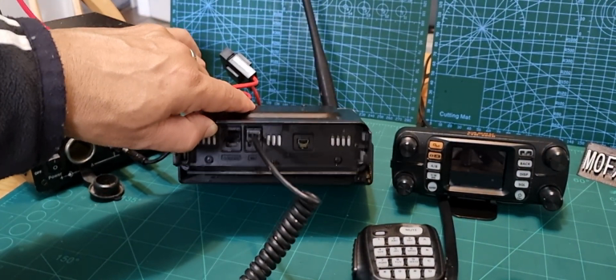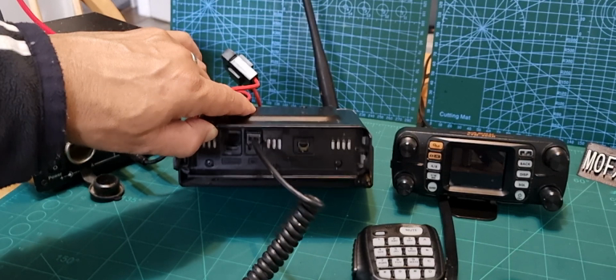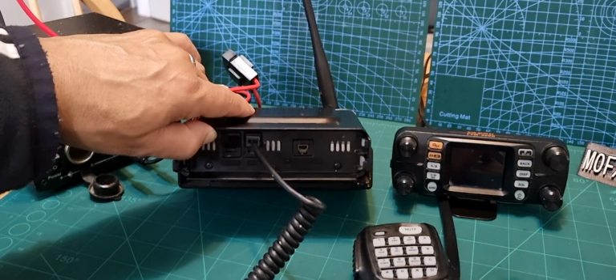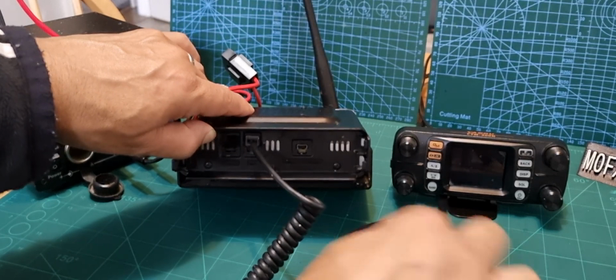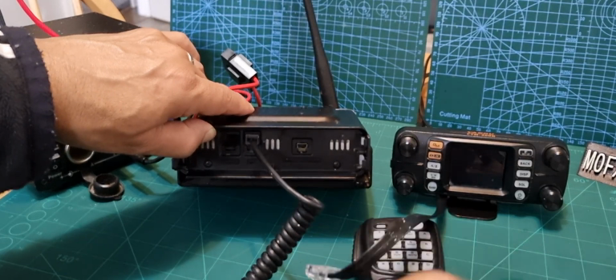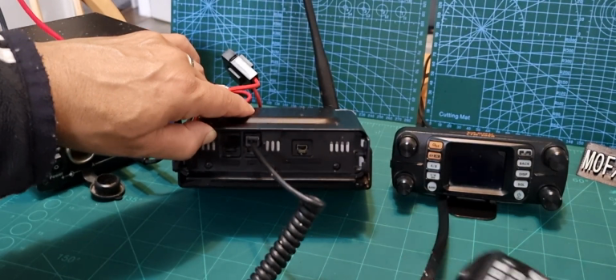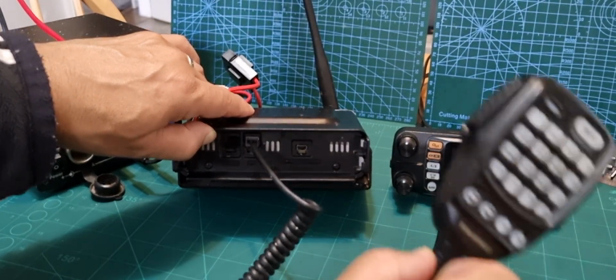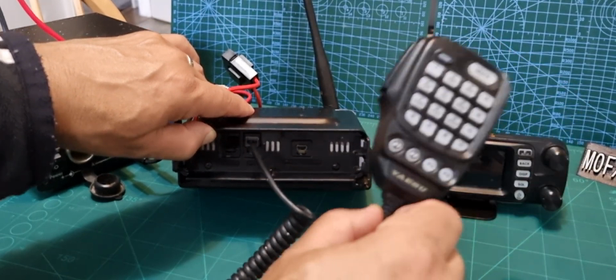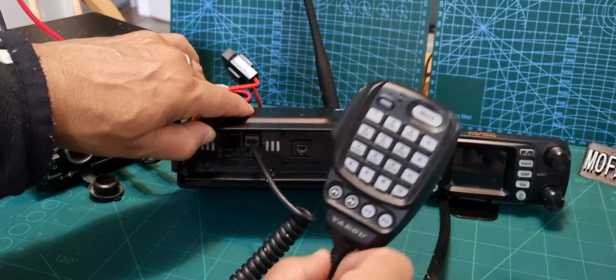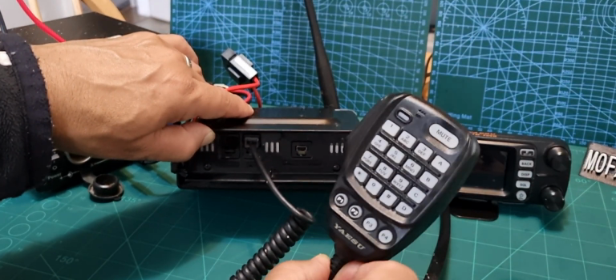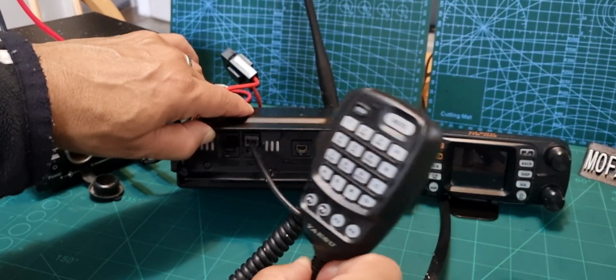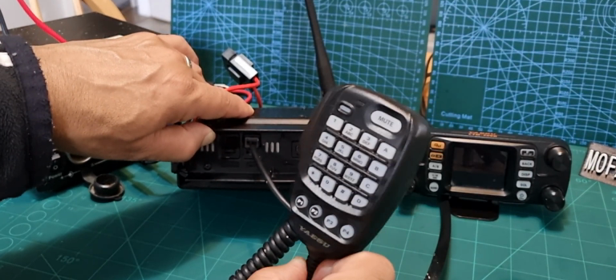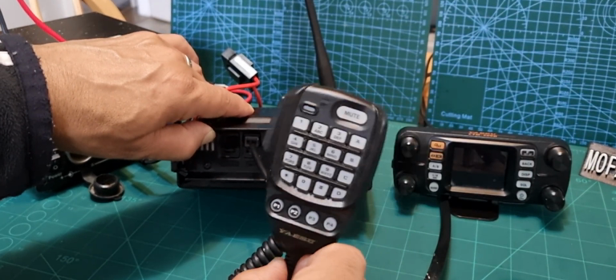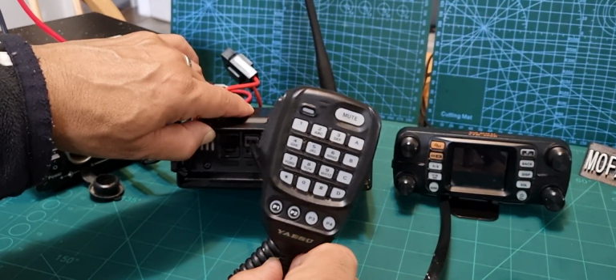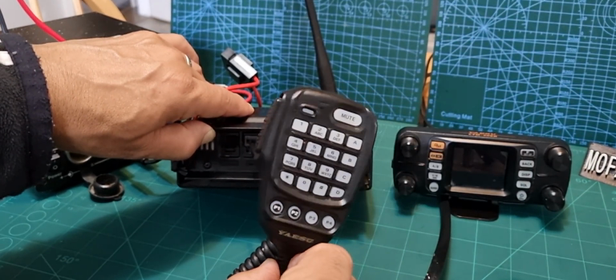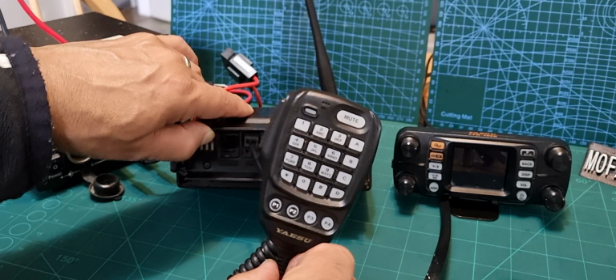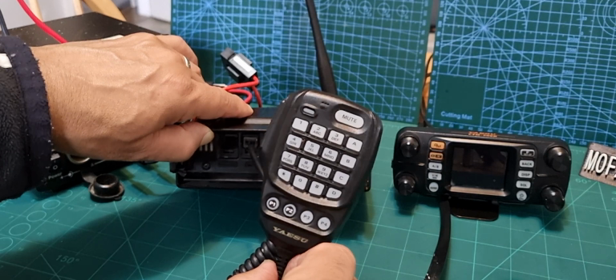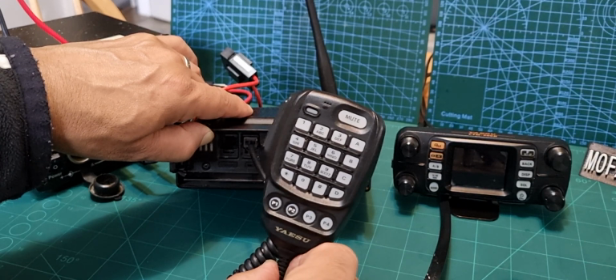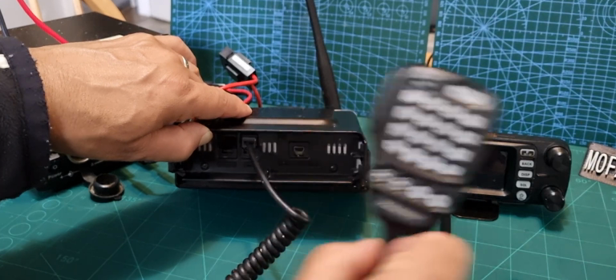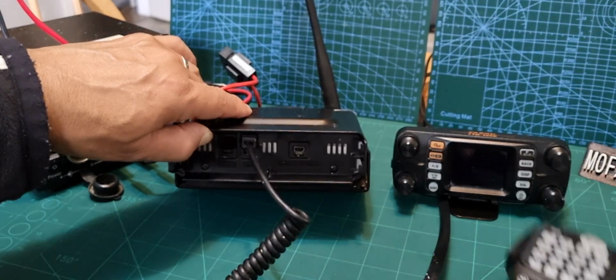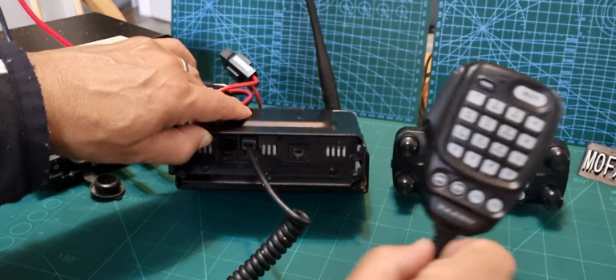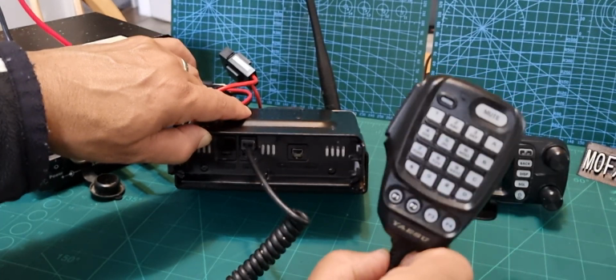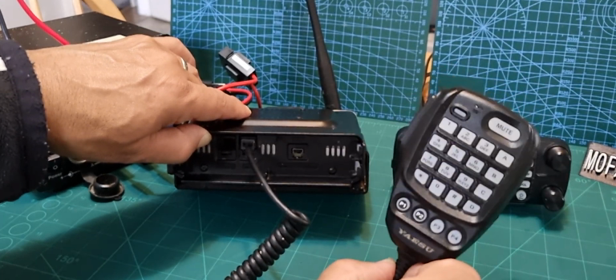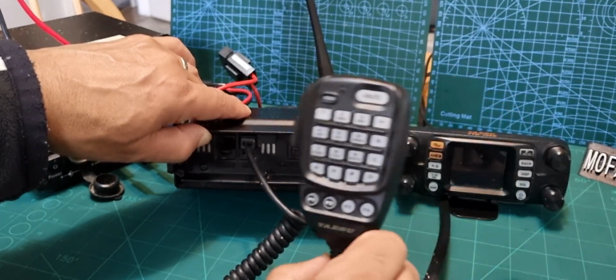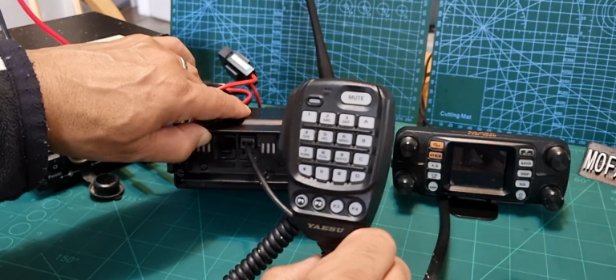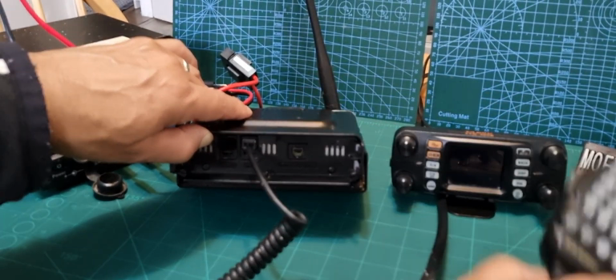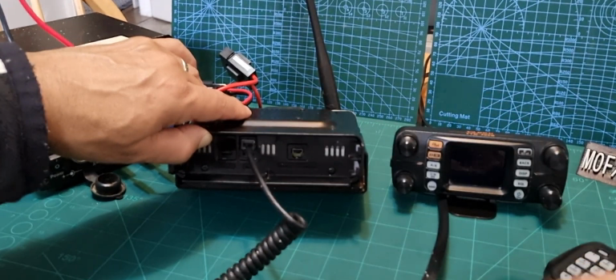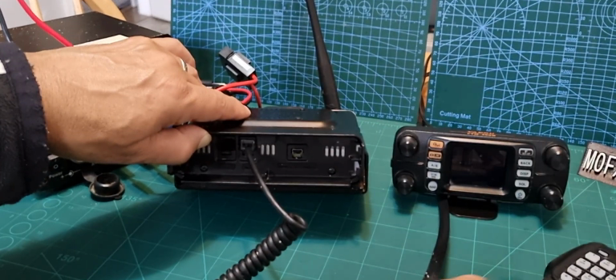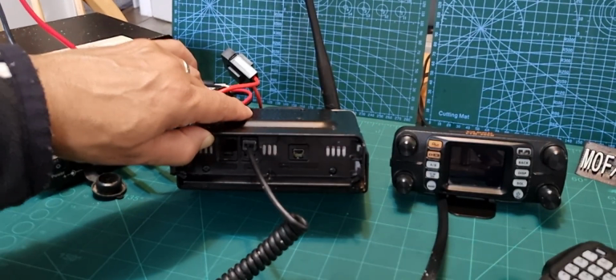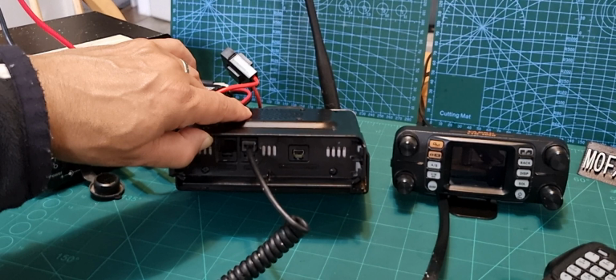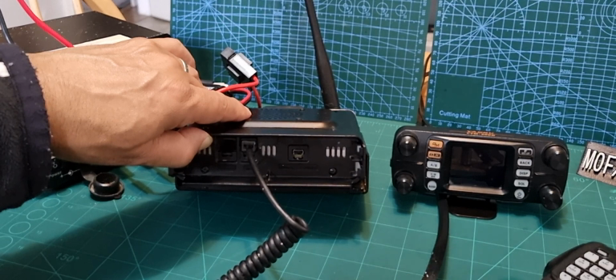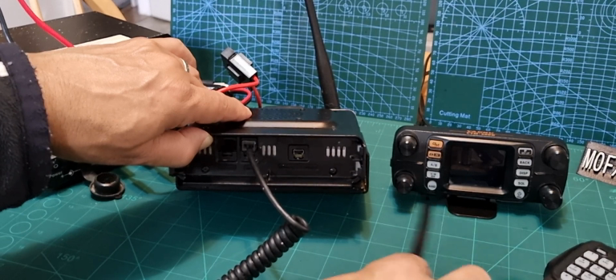That's your mic — a very nice microphone. You can control virtually everything using this microphone. It's got programmable buttons as well.